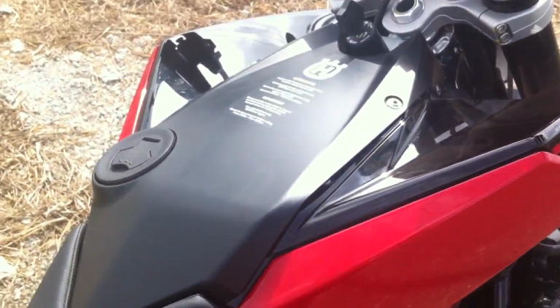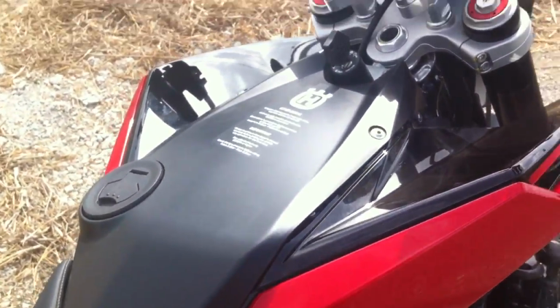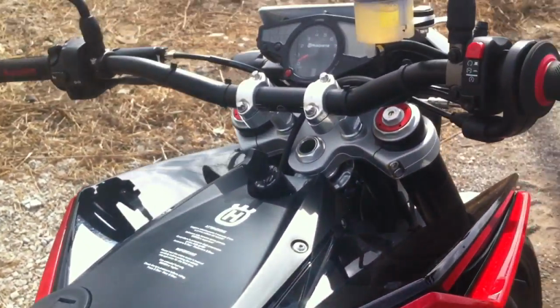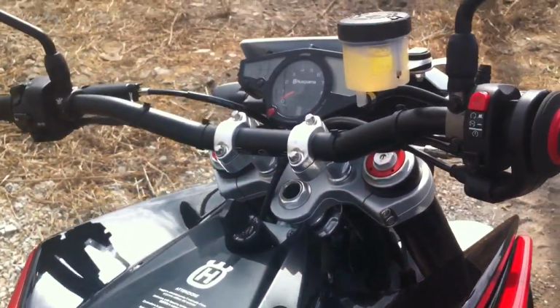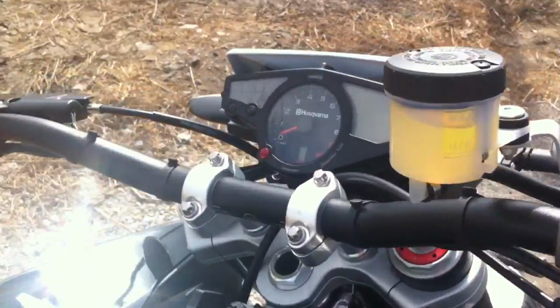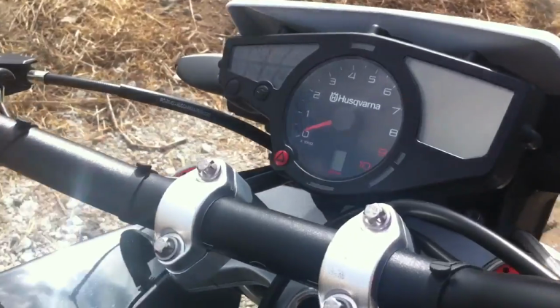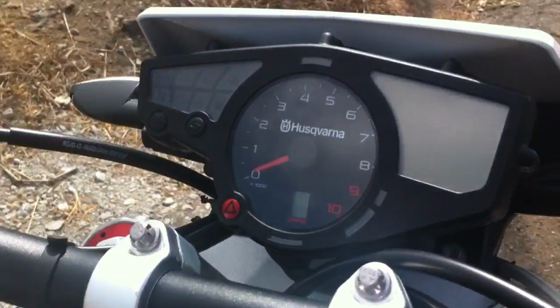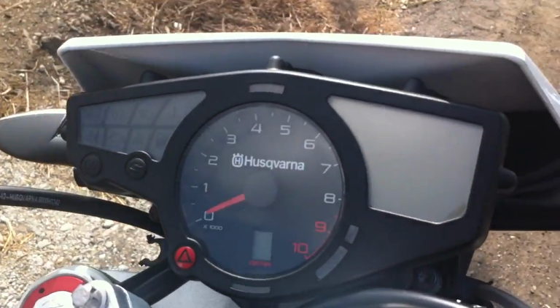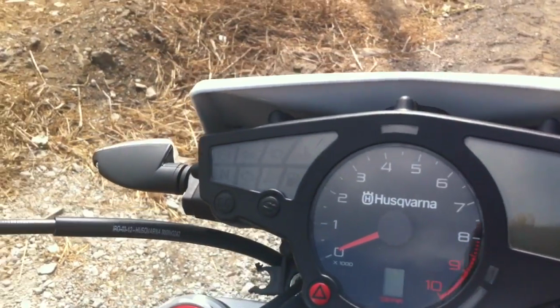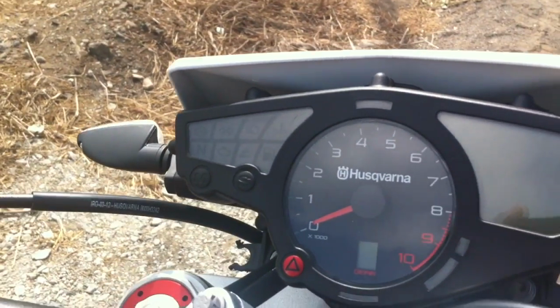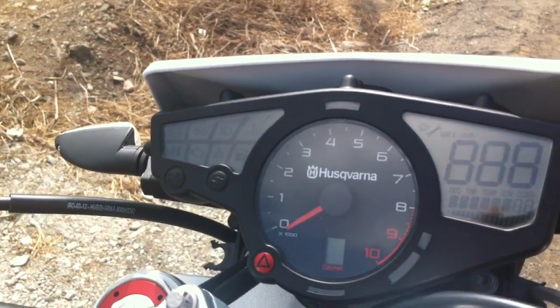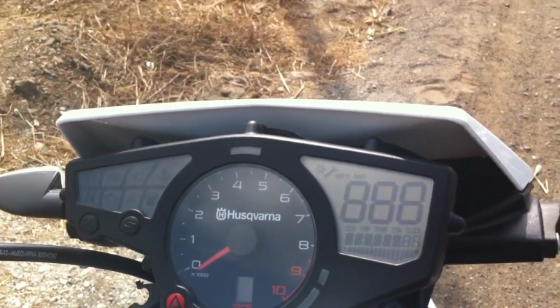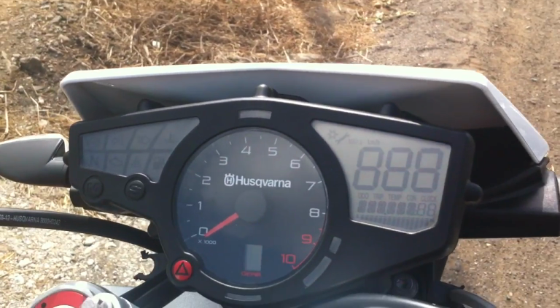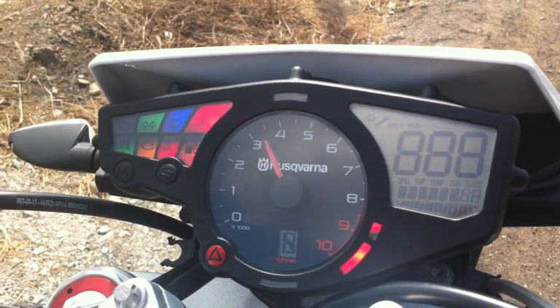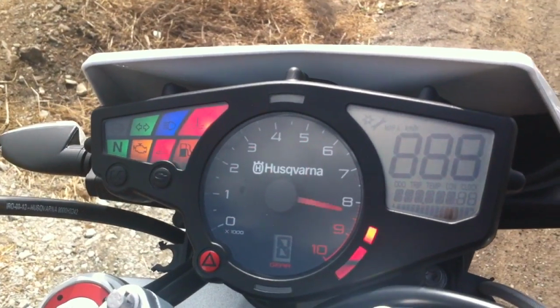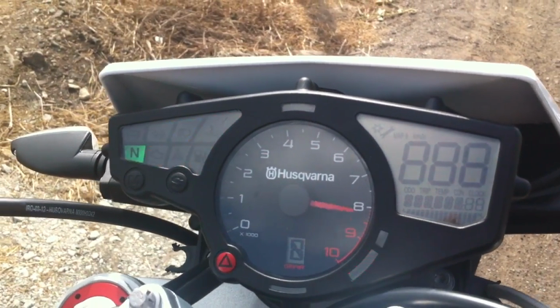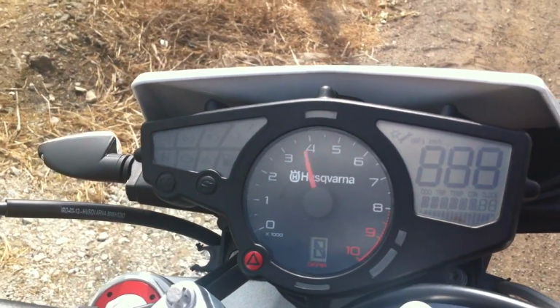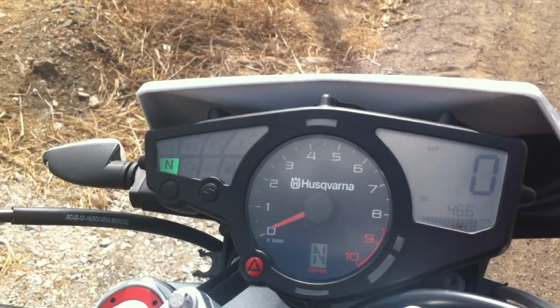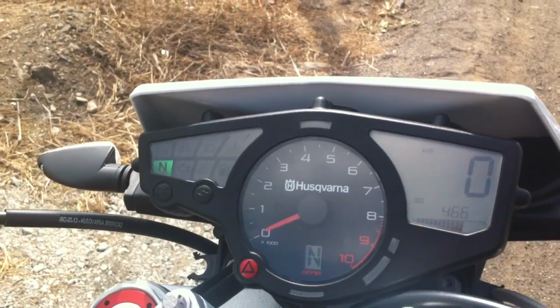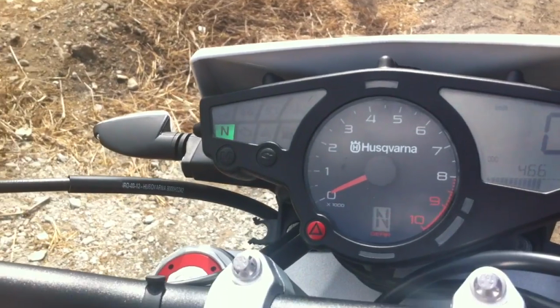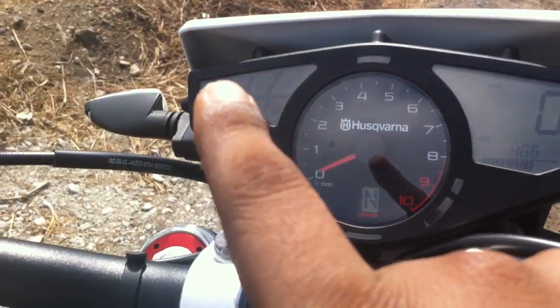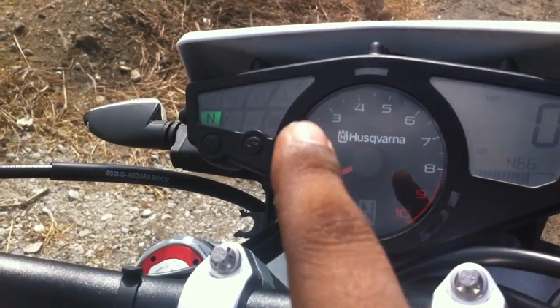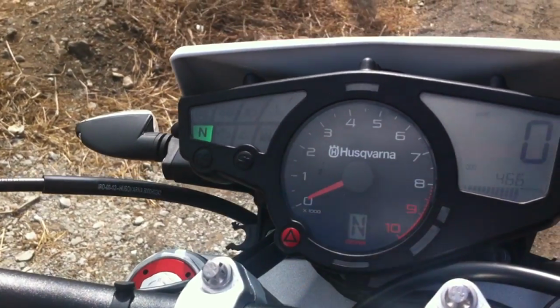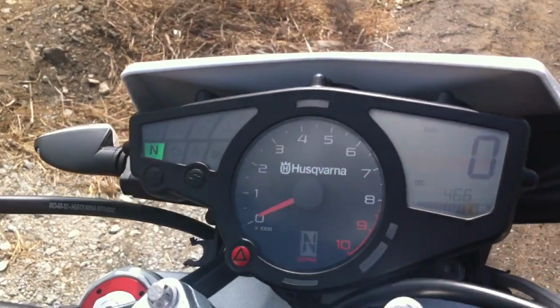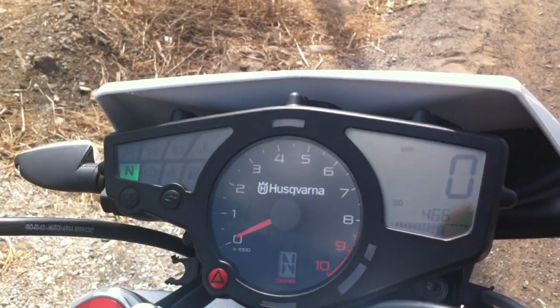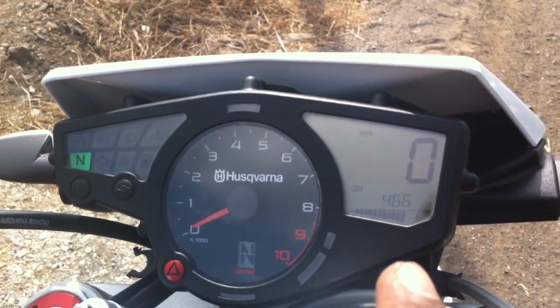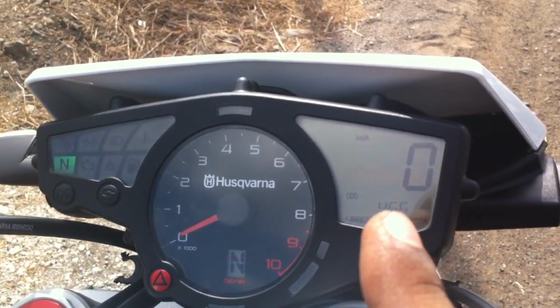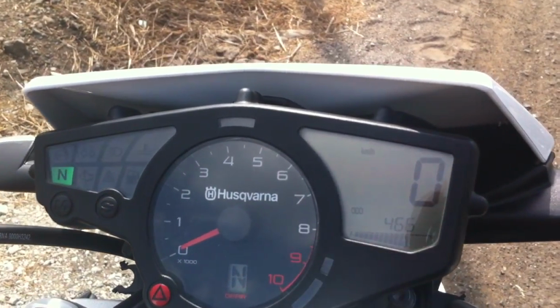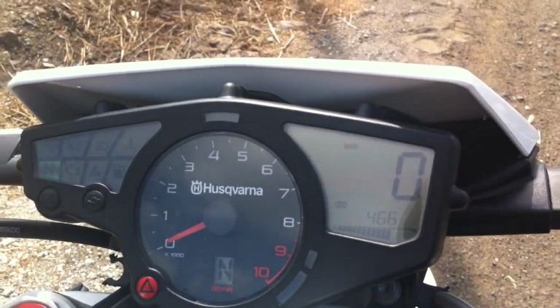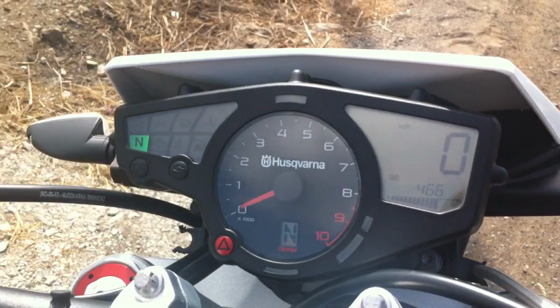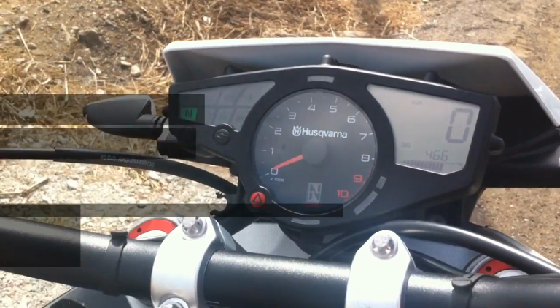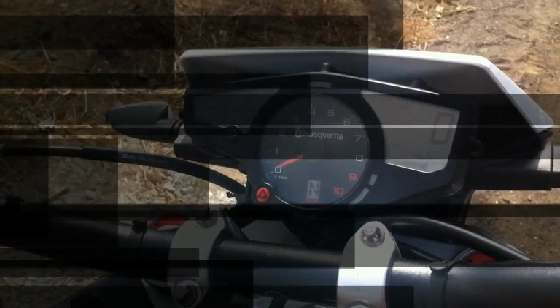When you sit on the bike you're very close to the meters, which look very nice indeed. Let me just switch that on for you. That's what the meters look like — those are all the tell-tale lights there, a clean little rev counter and that's the digital speedometer.